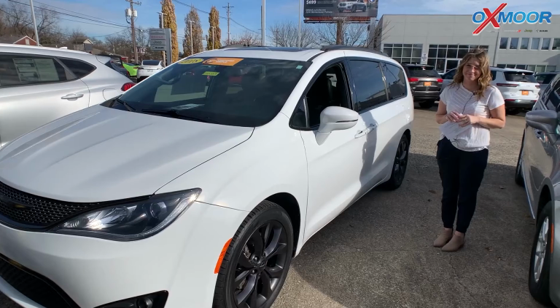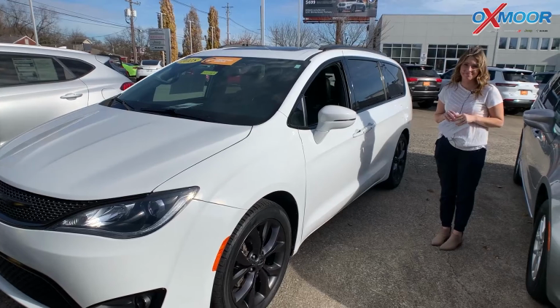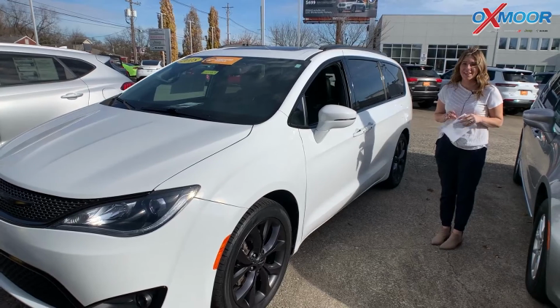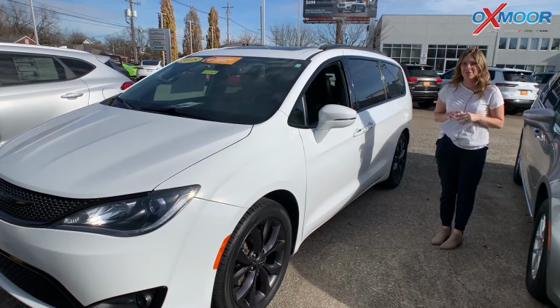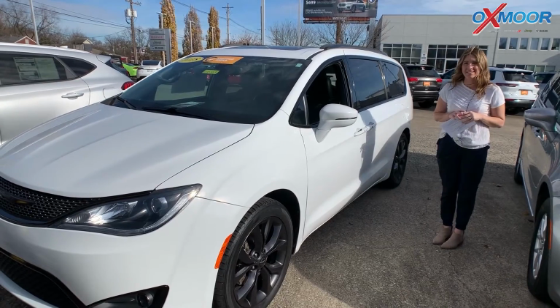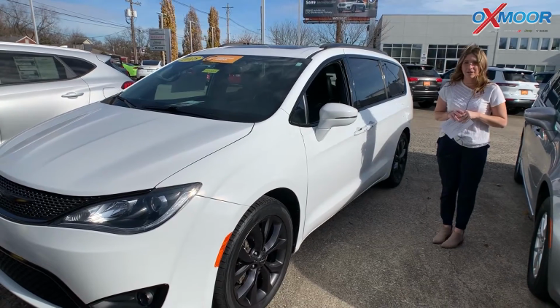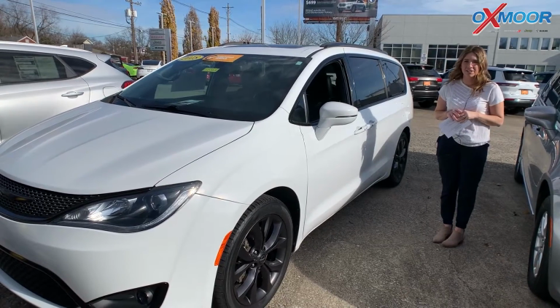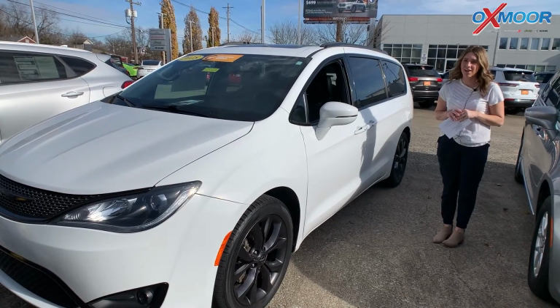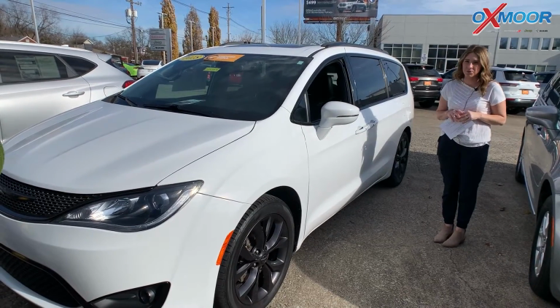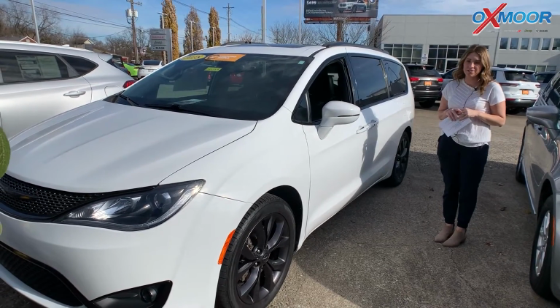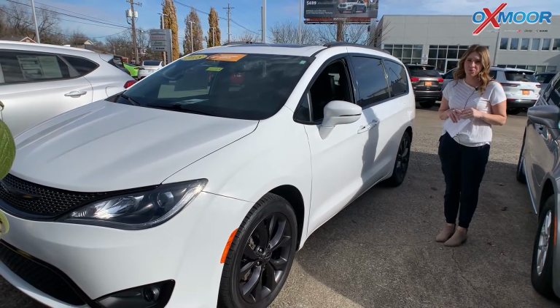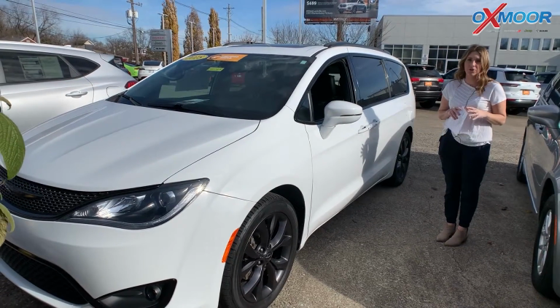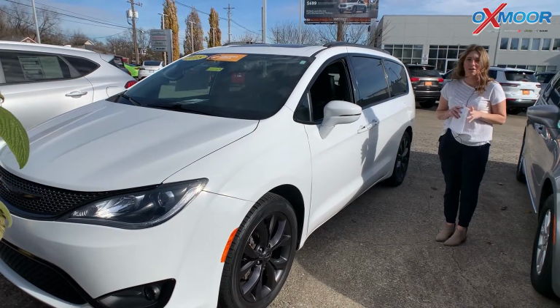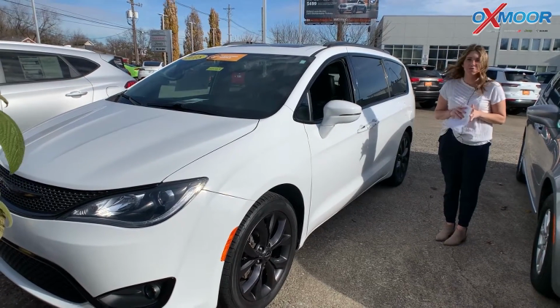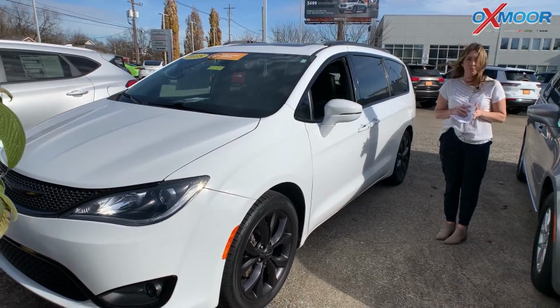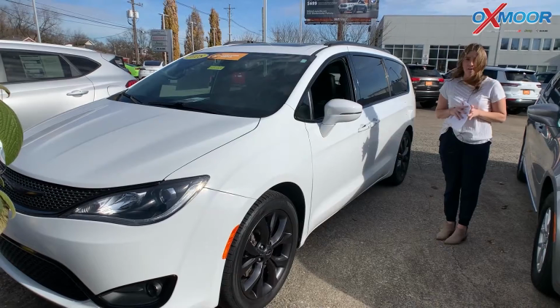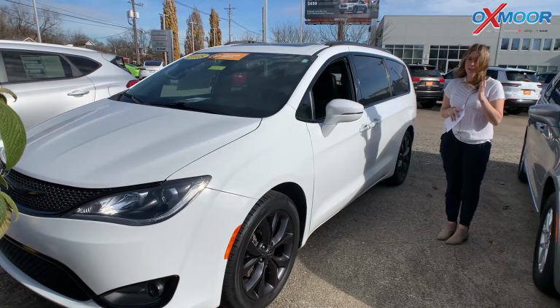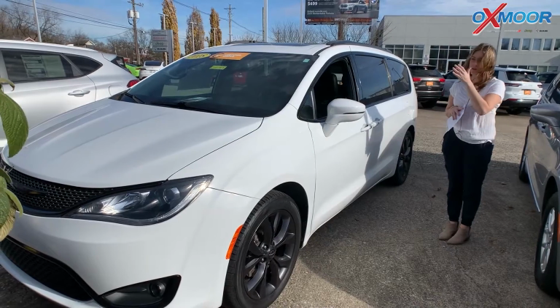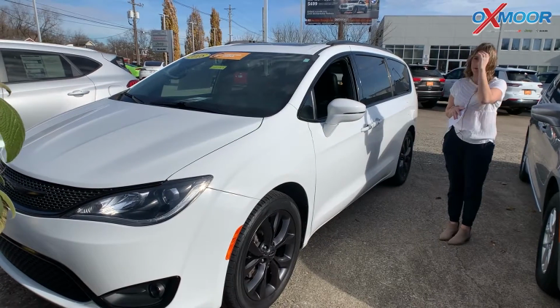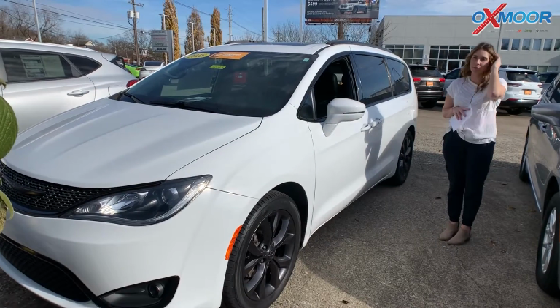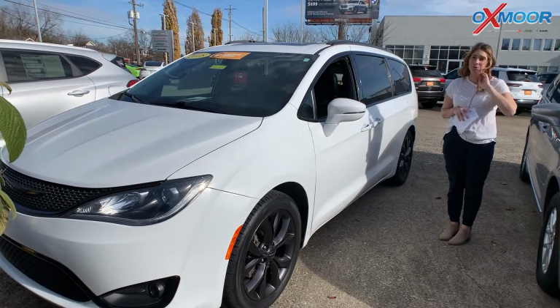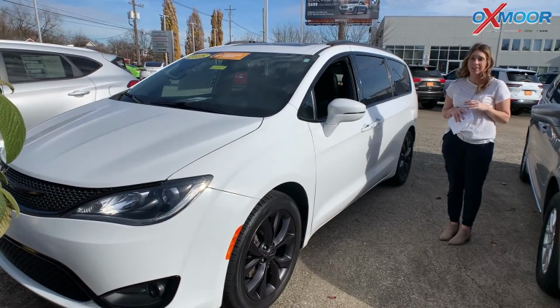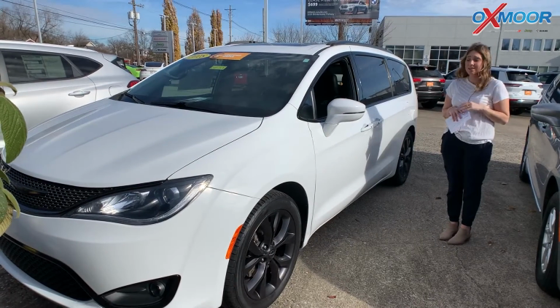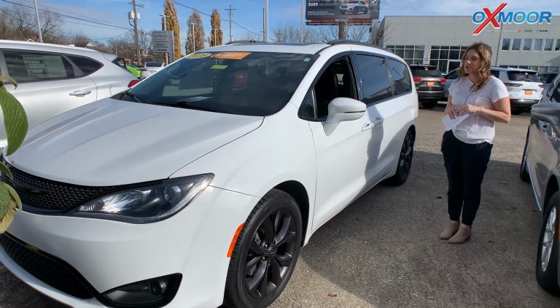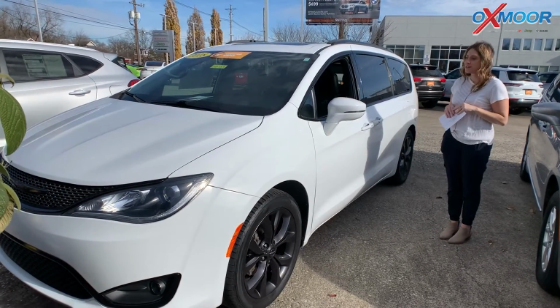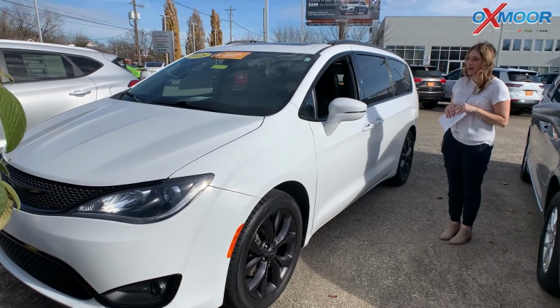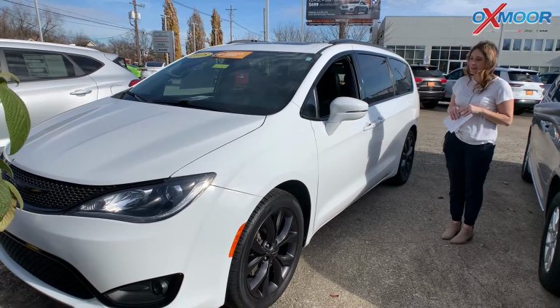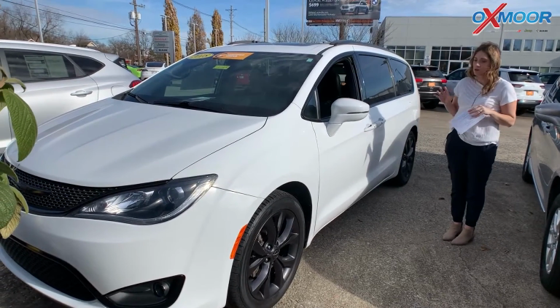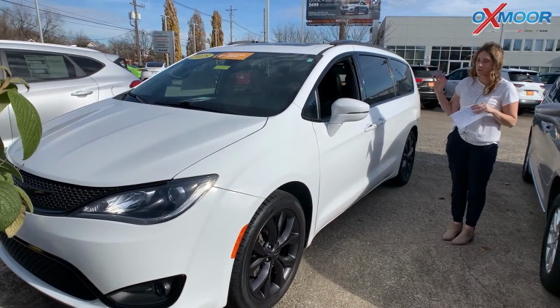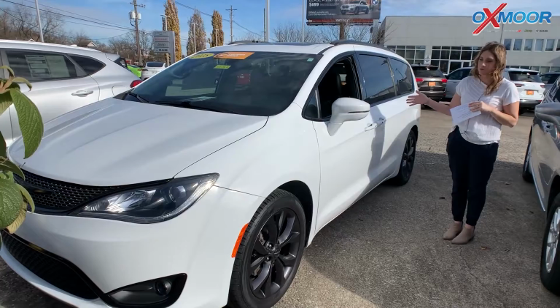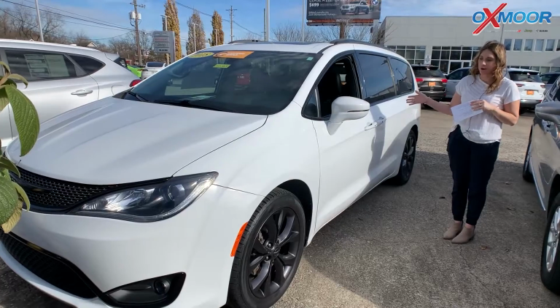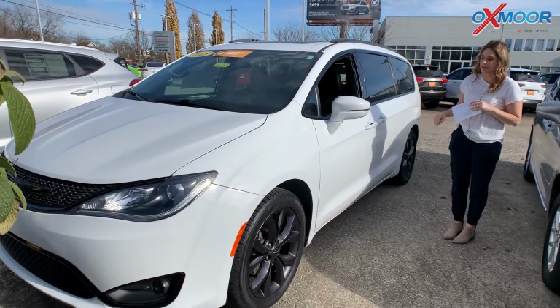Hey everyone, it's Gabrielle over here at Oxmoor Chrysler for our Pre-Owned Vehicles of the Week. We're going to highlight three vehicles, so let's go ahead and start with this one right here.